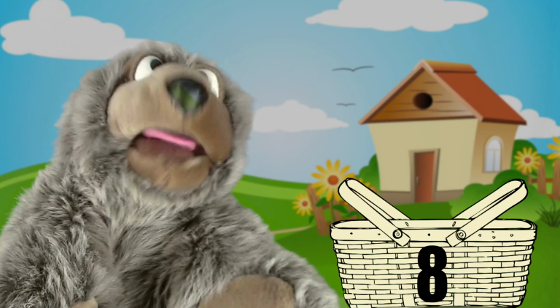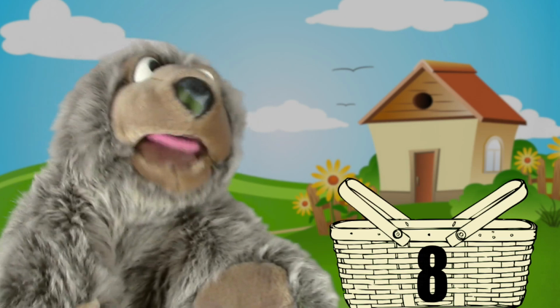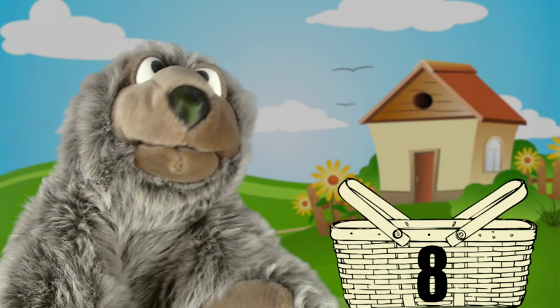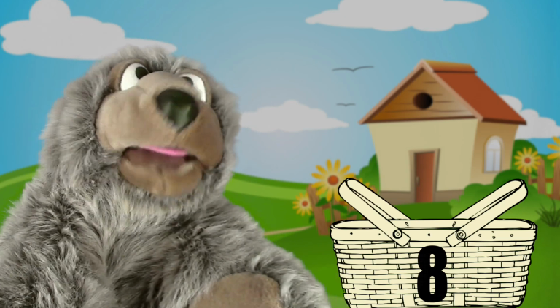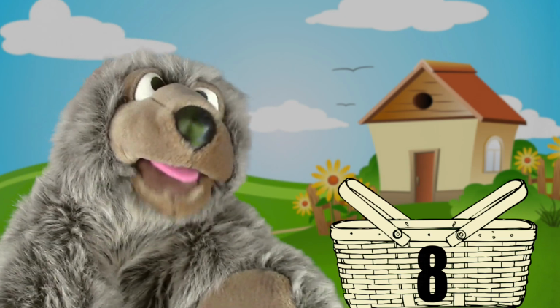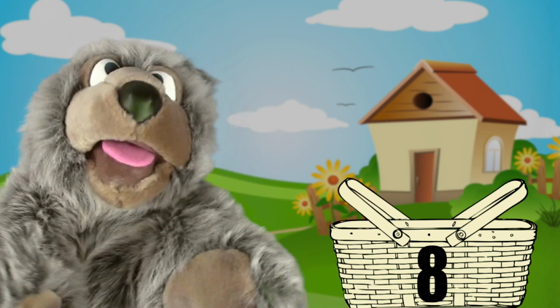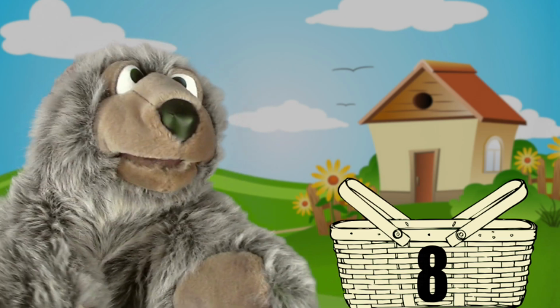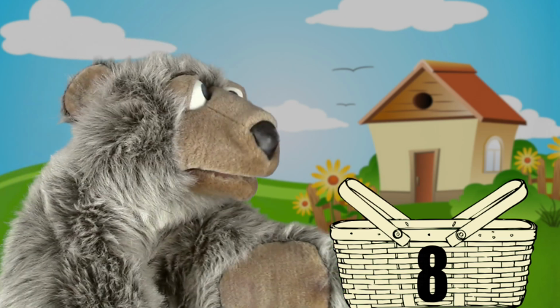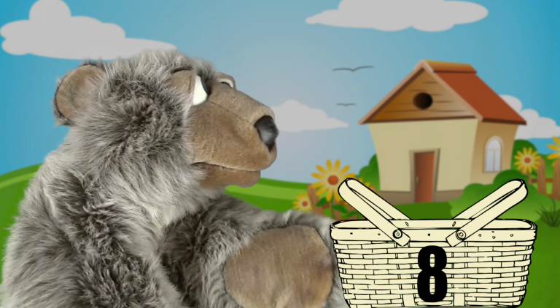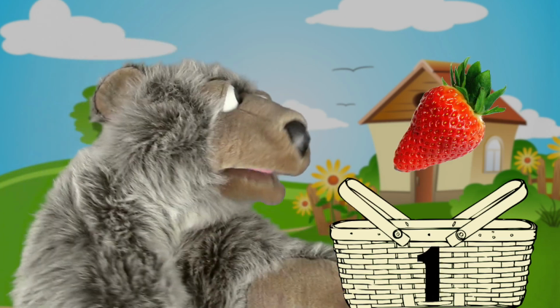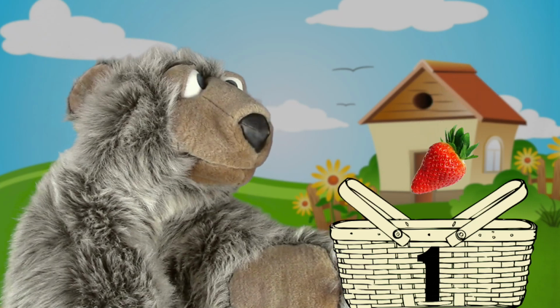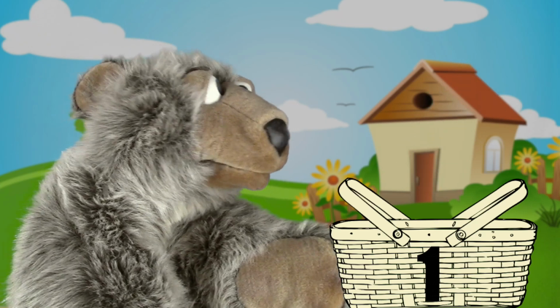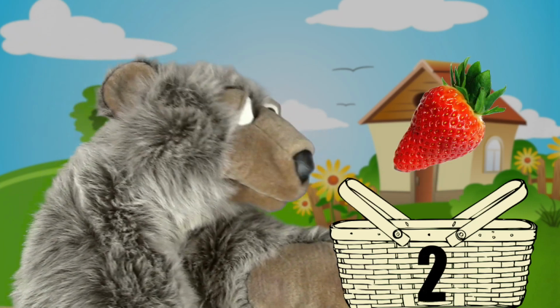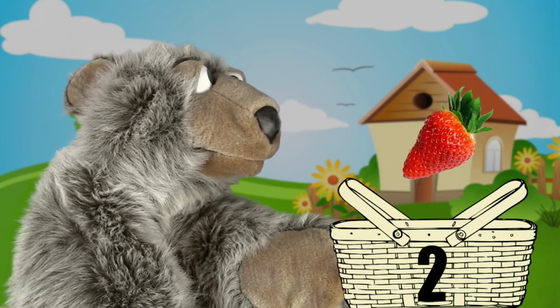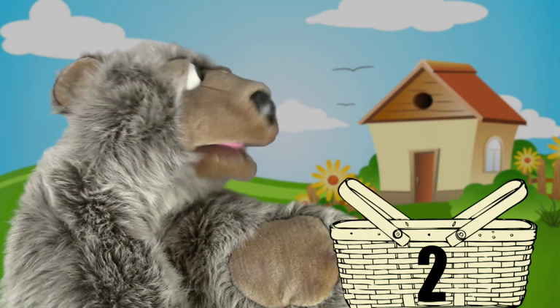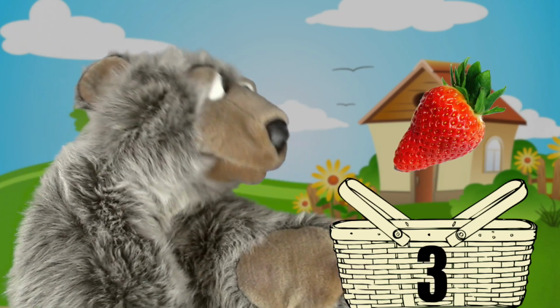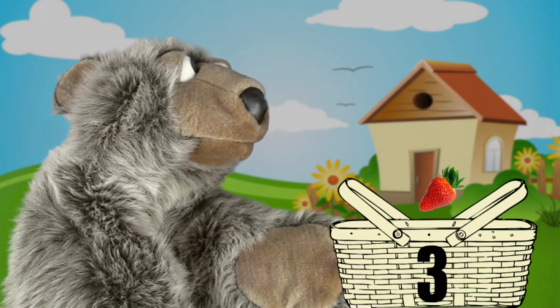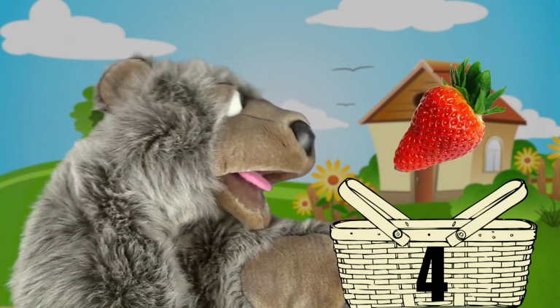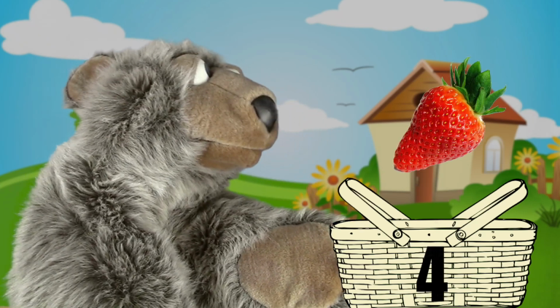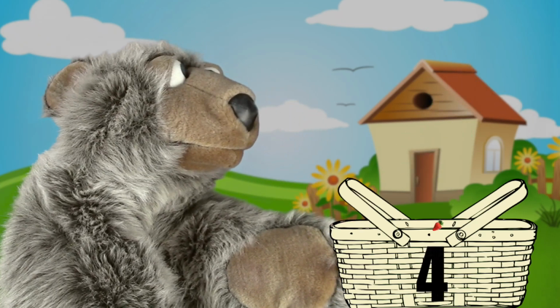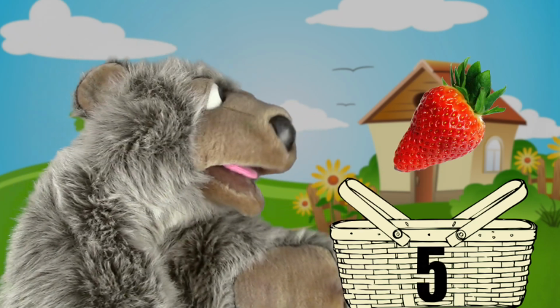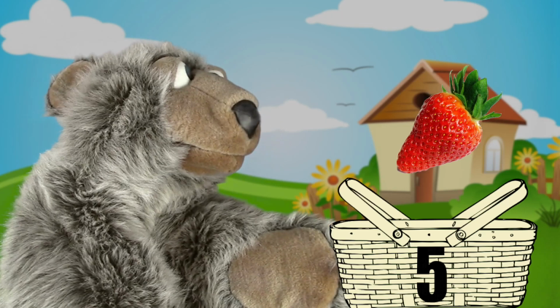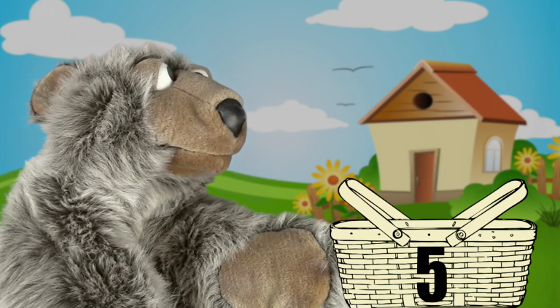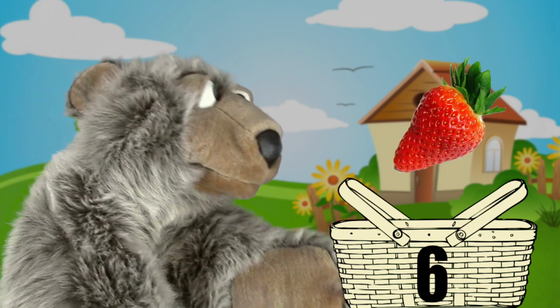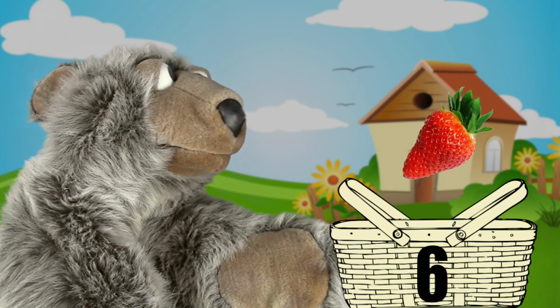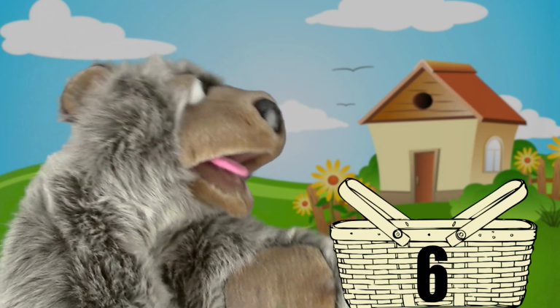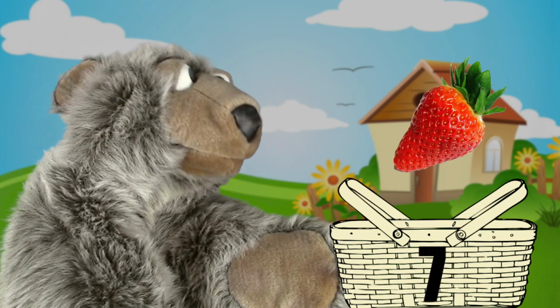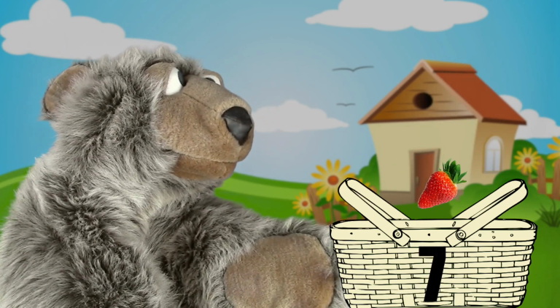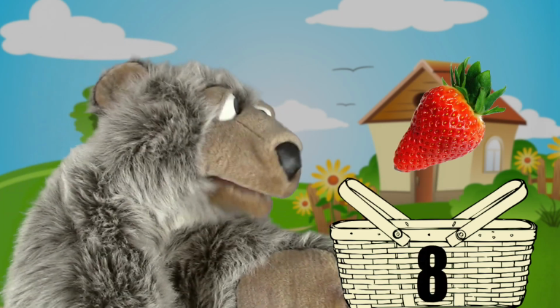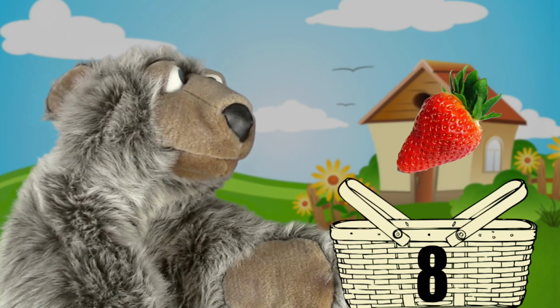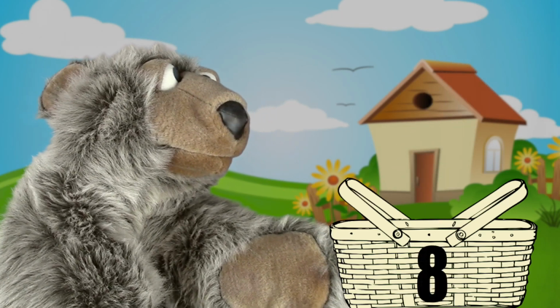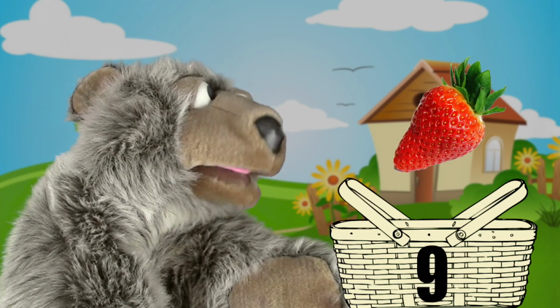That looks delicious. How about nine strawberries? Here we go. One, two, three, four, five, six, seven, eight, nine.